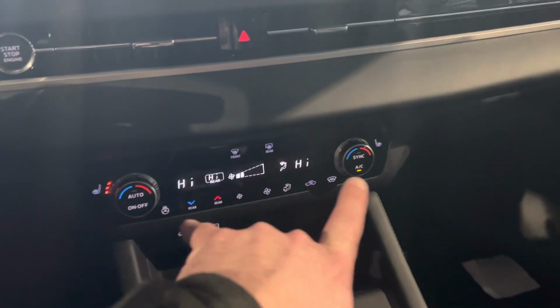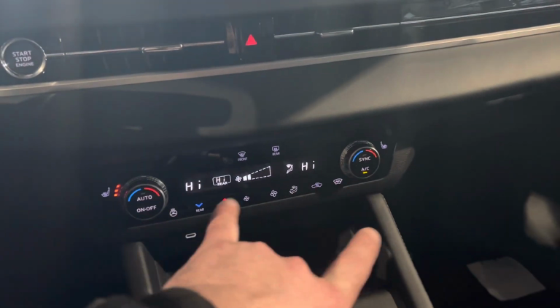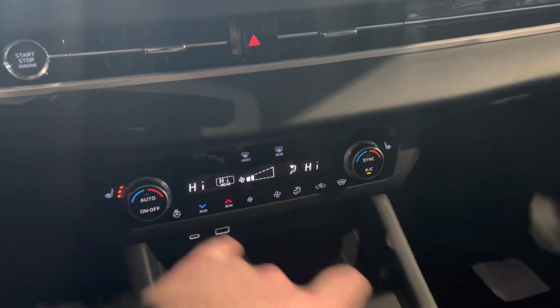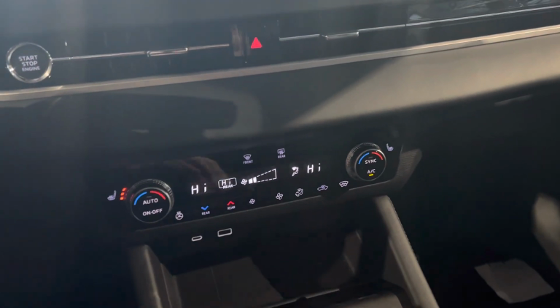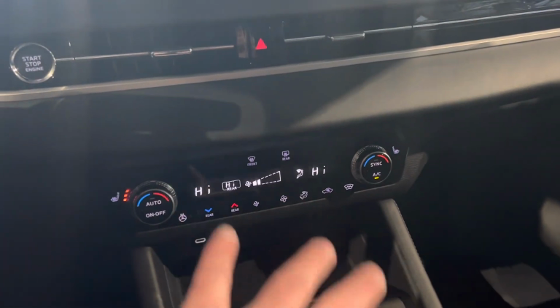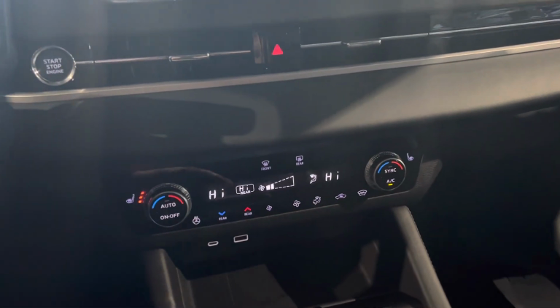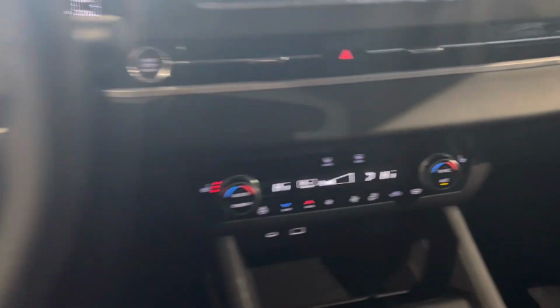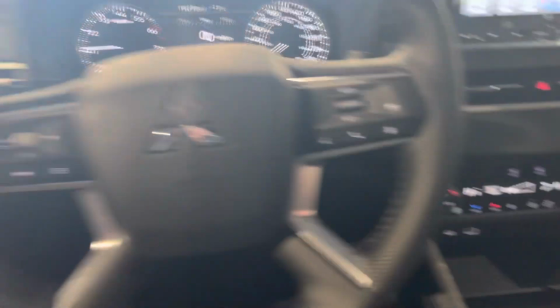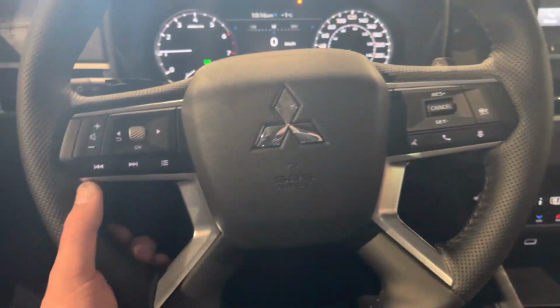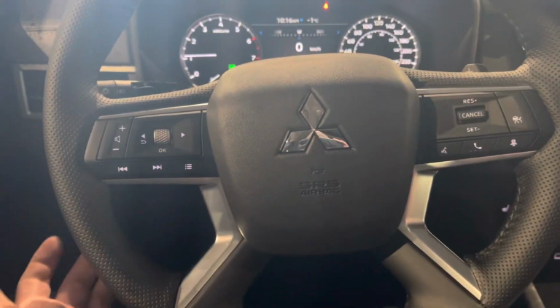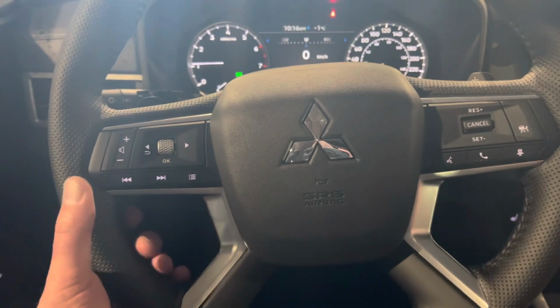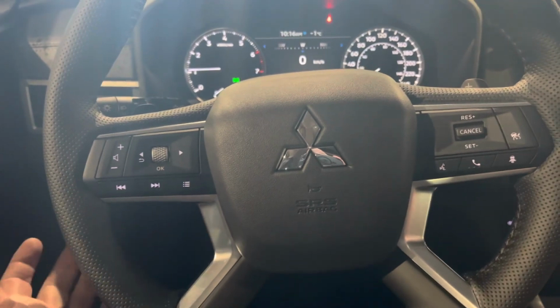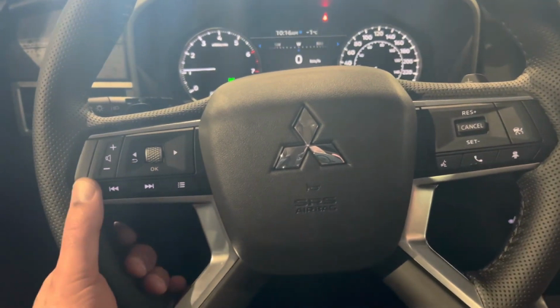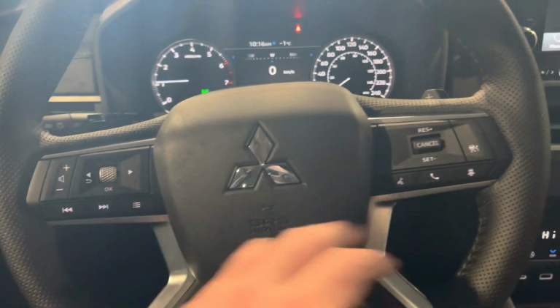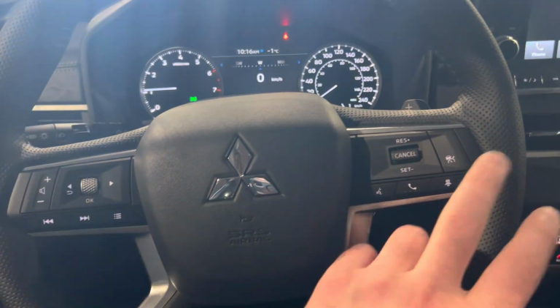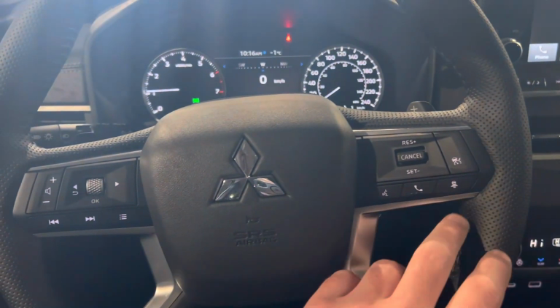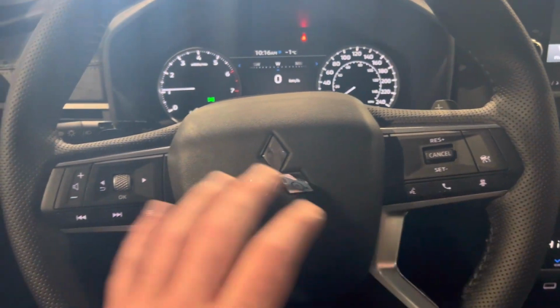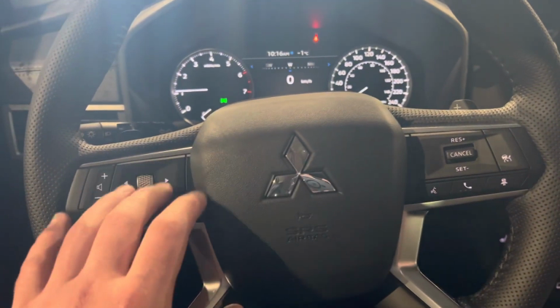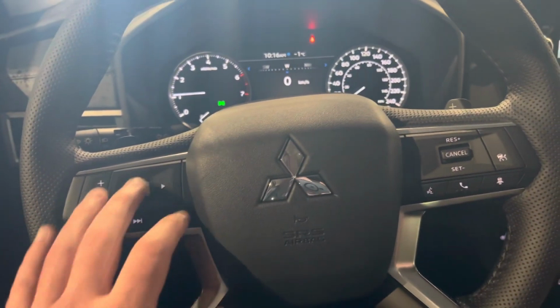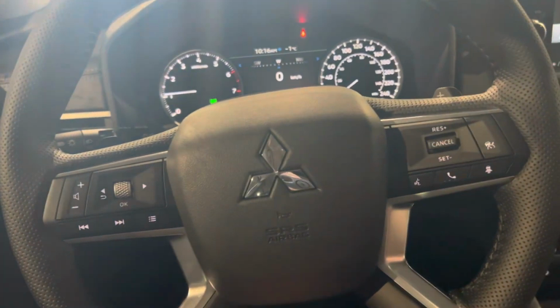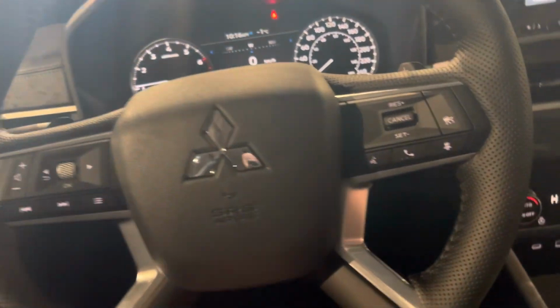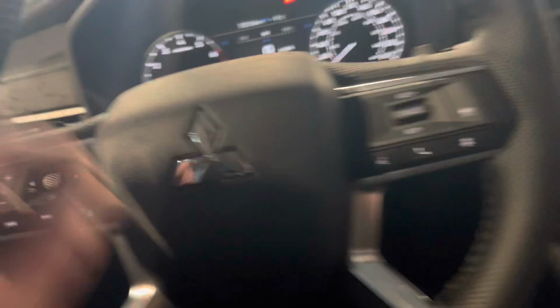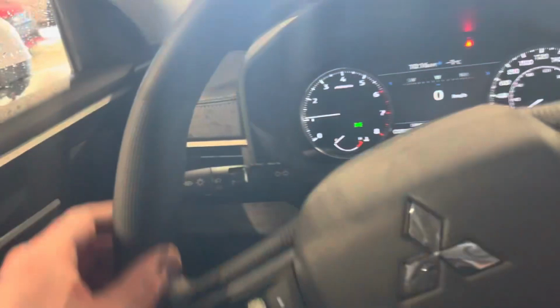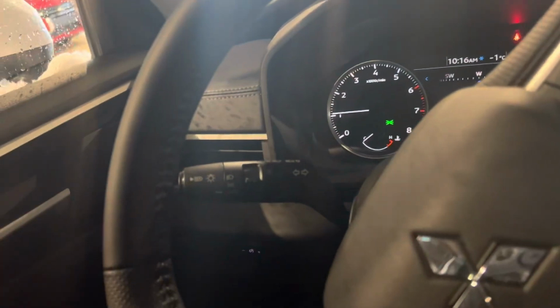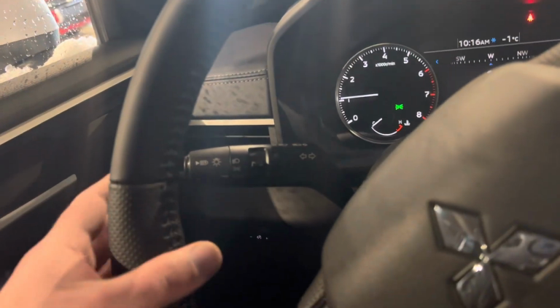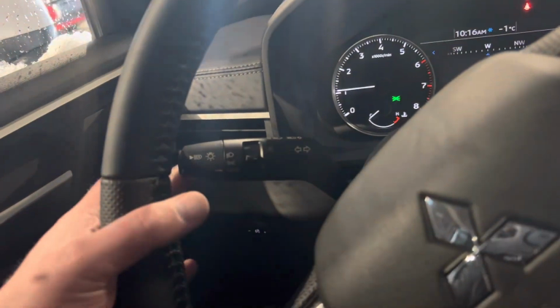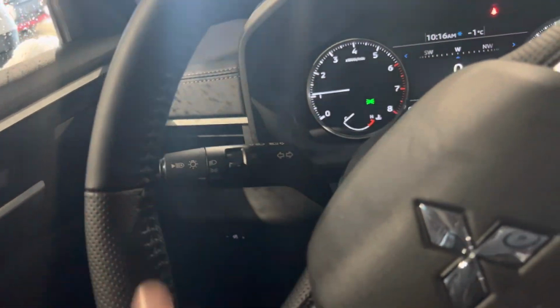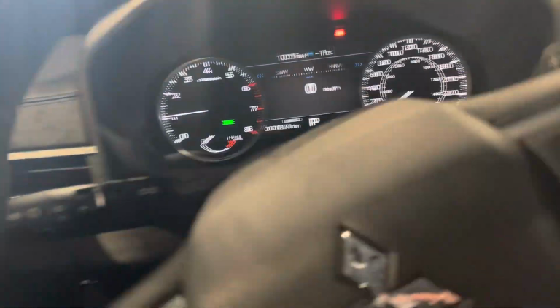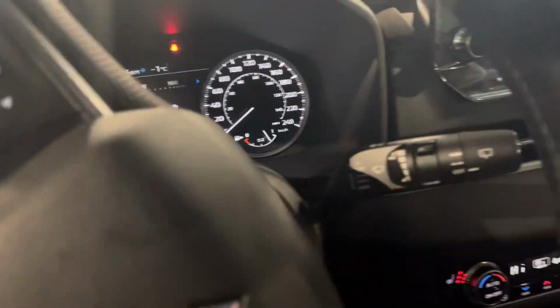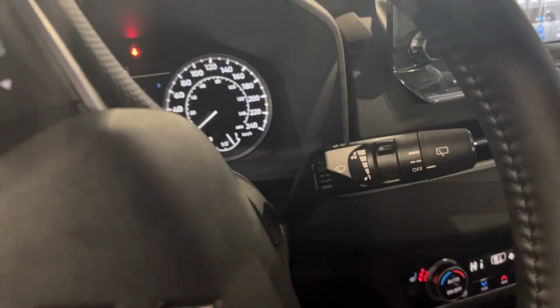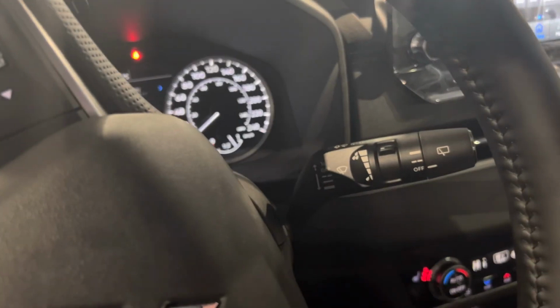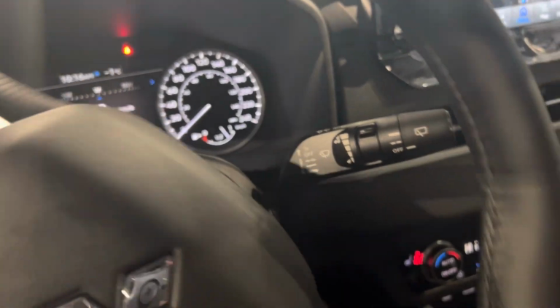You've got your heated seats, heated steering wheel, and tri-zone climate control. The steering wheel is nice and thick and it is heated. You do have your adaptive cruise control and Bluetooth functionality. You've got your auto lighting, automatic high beams, and then your front and back wiper blades.